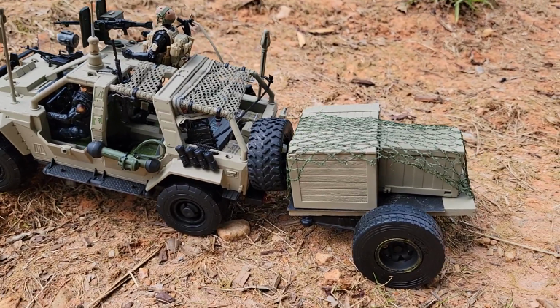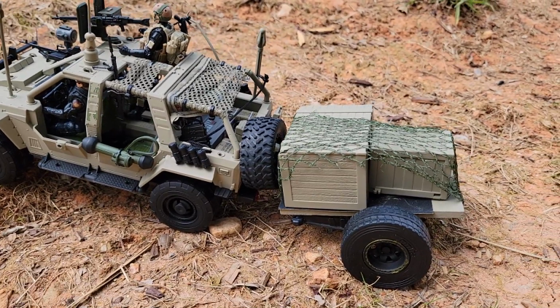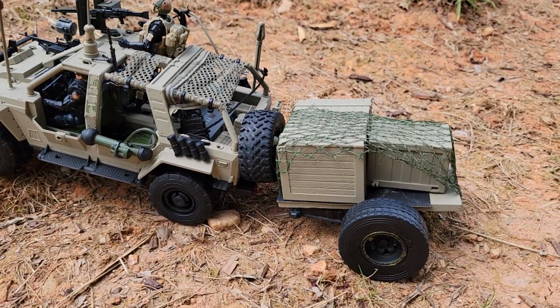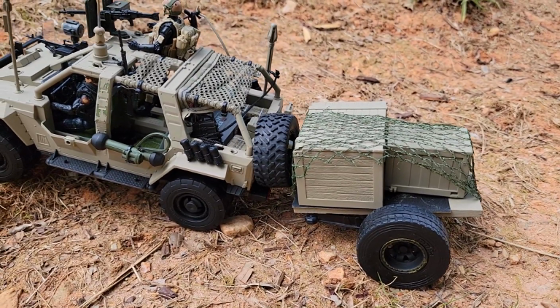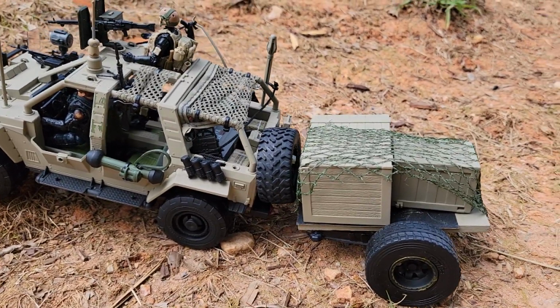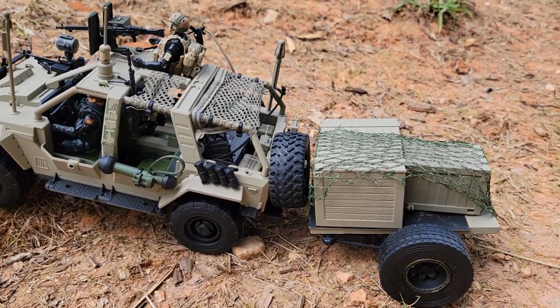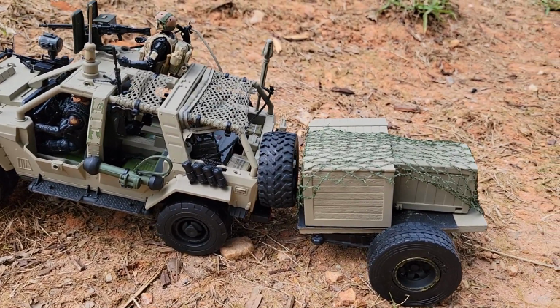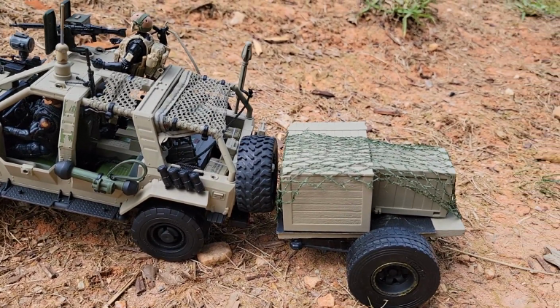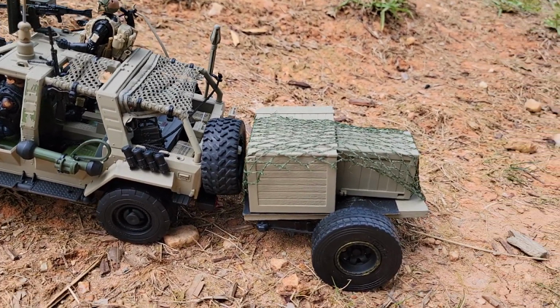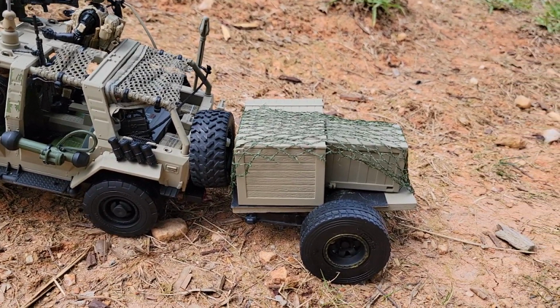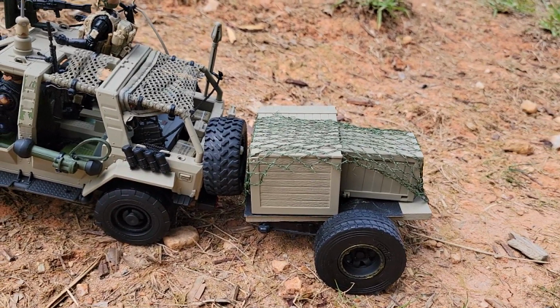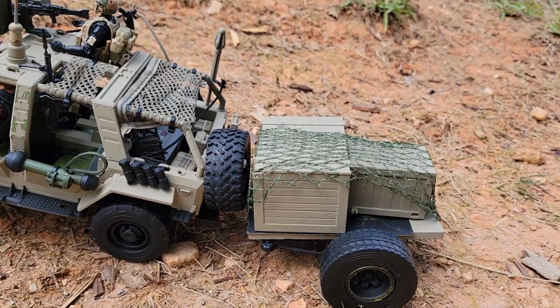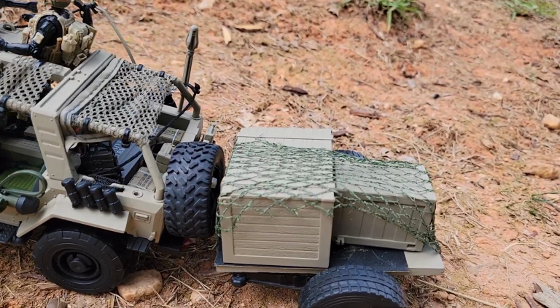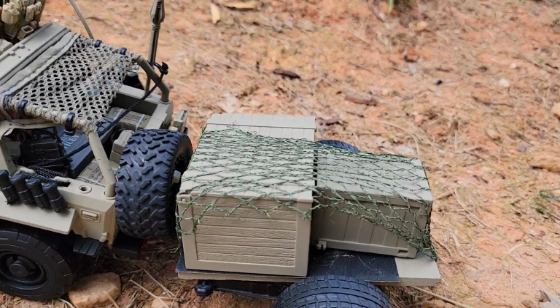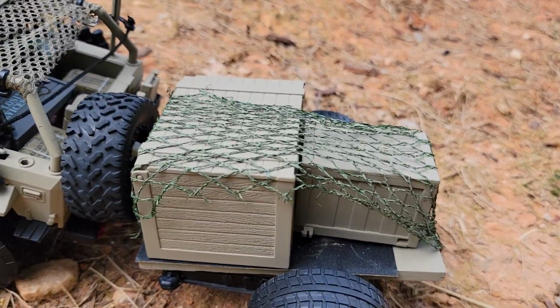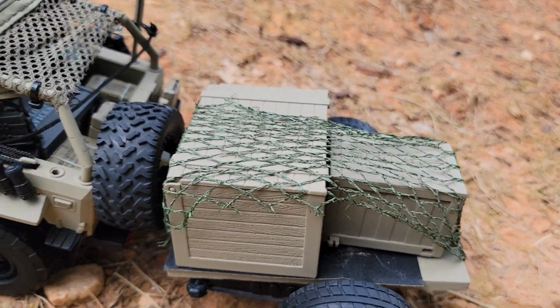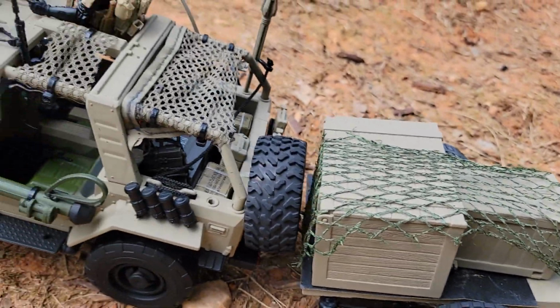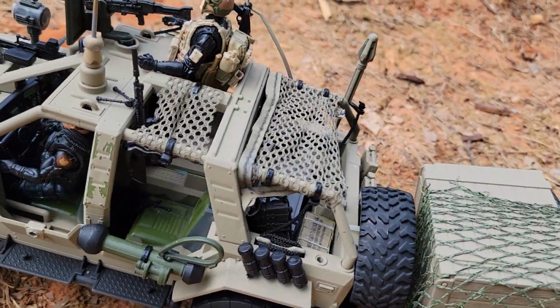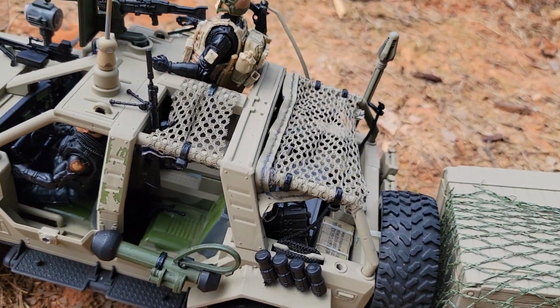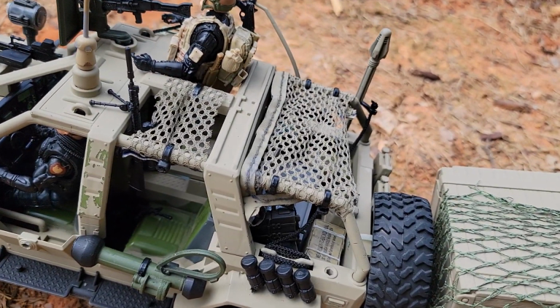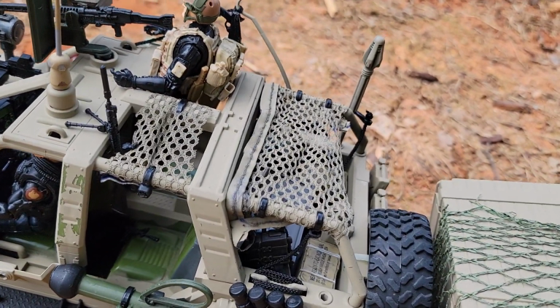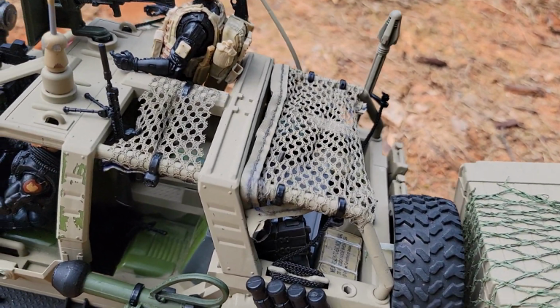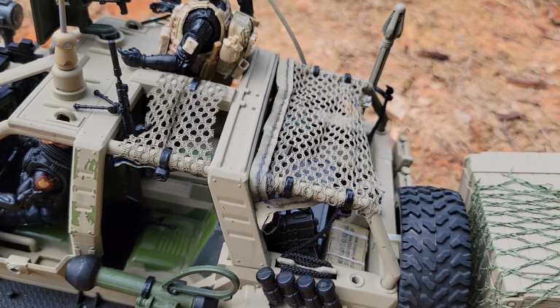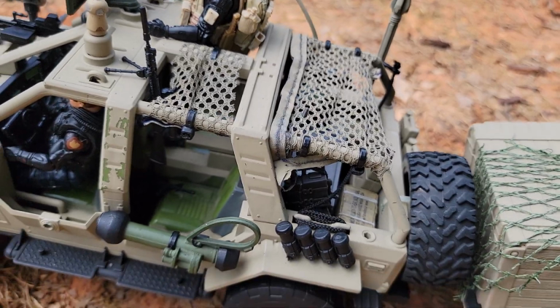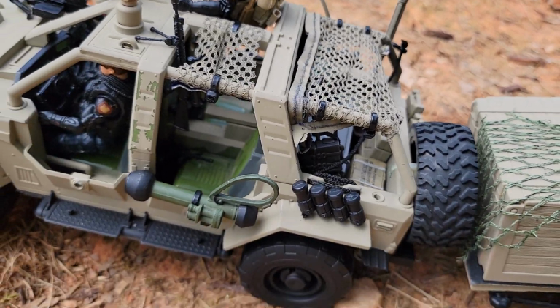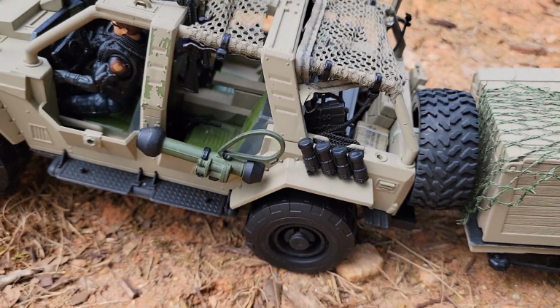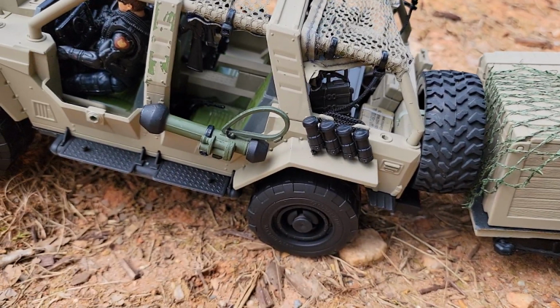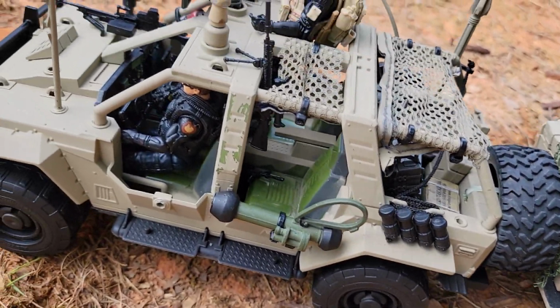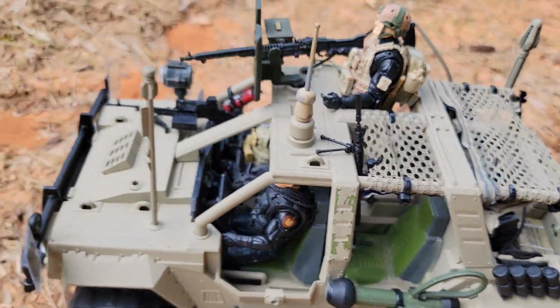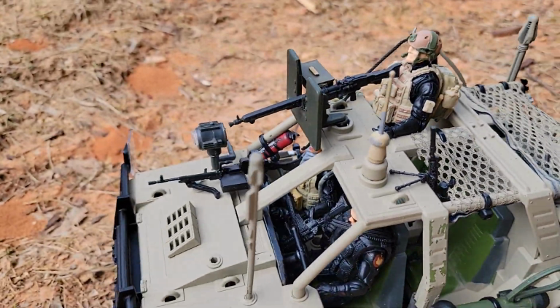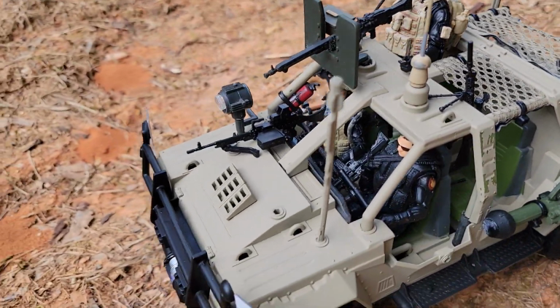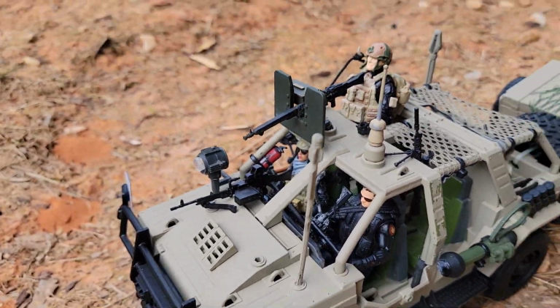For the trailer, I used stretchy material from an avocado bag and also from a laundry bag, so there's a lot of detail in there.